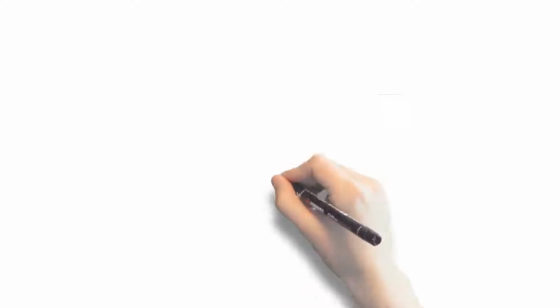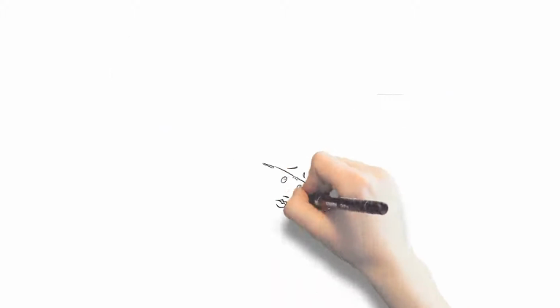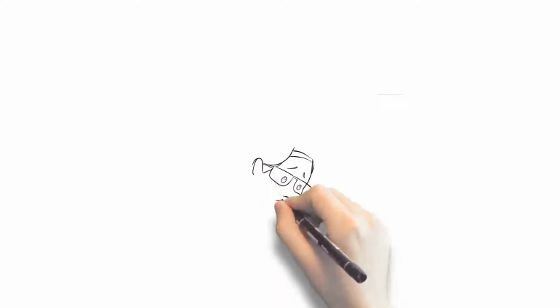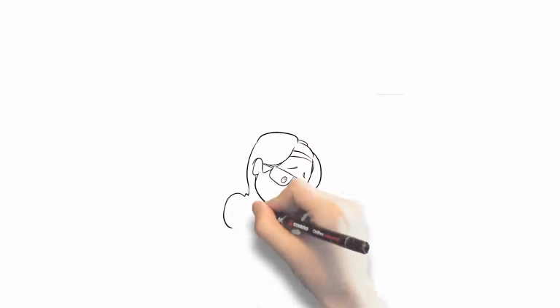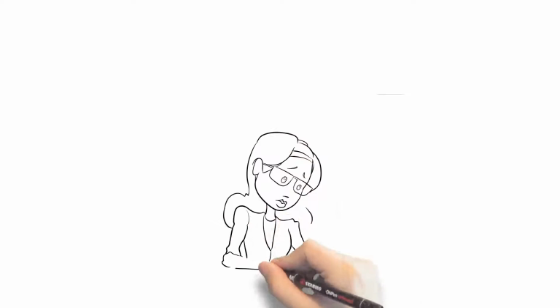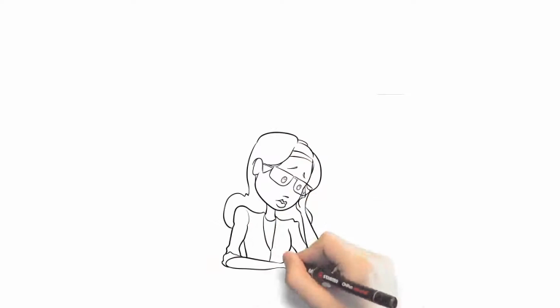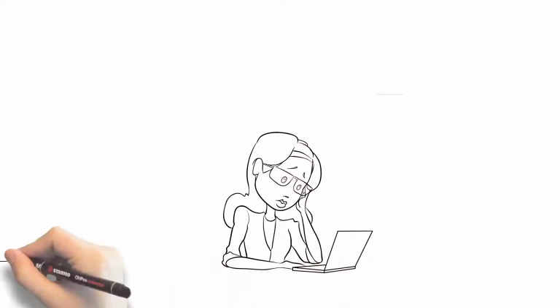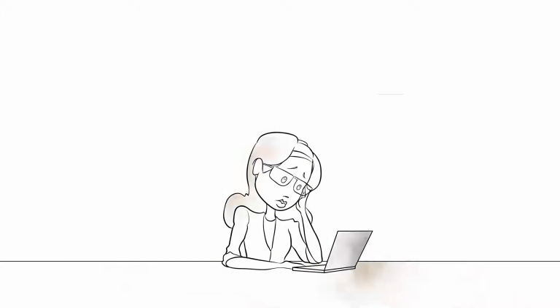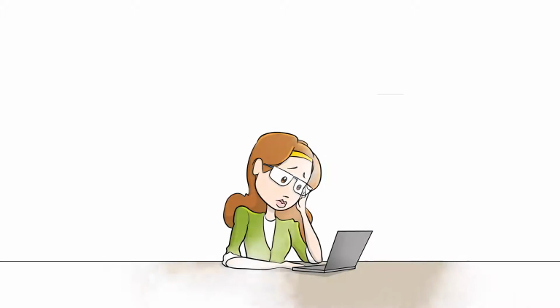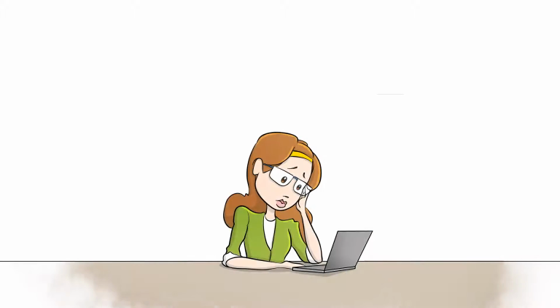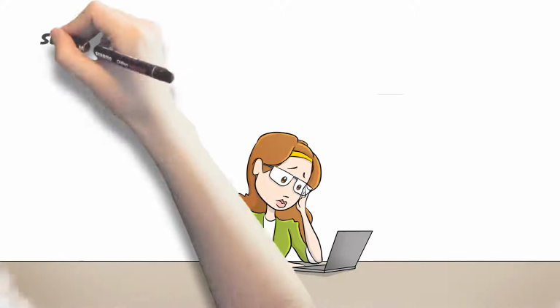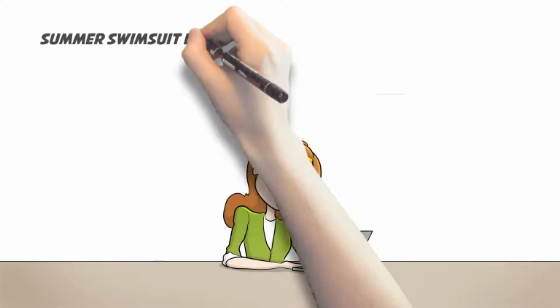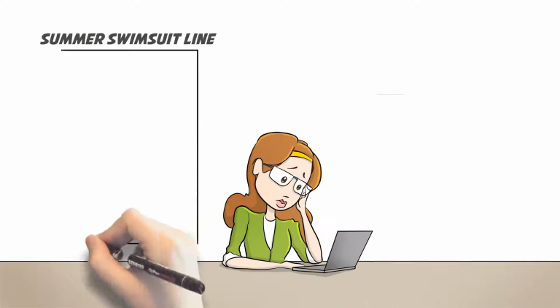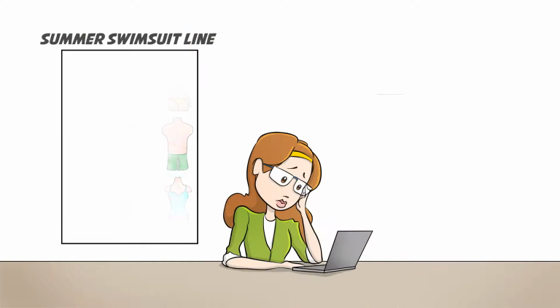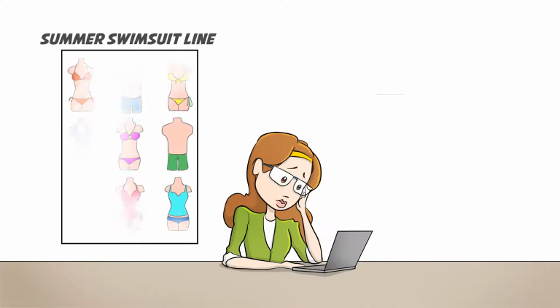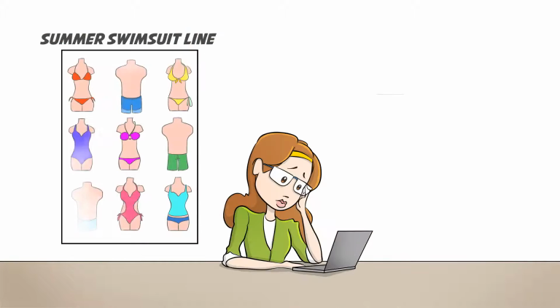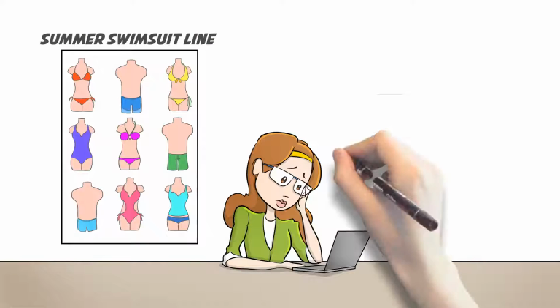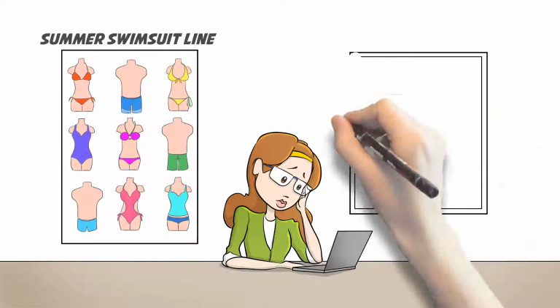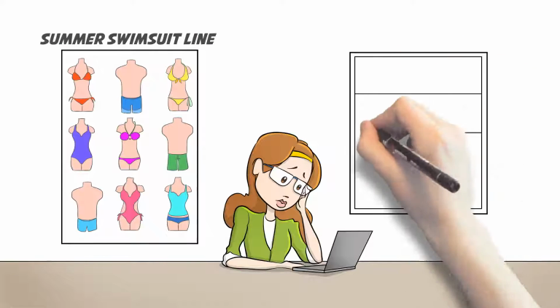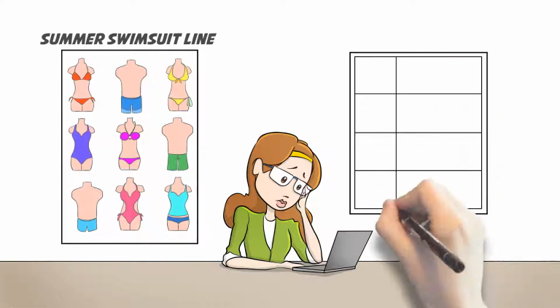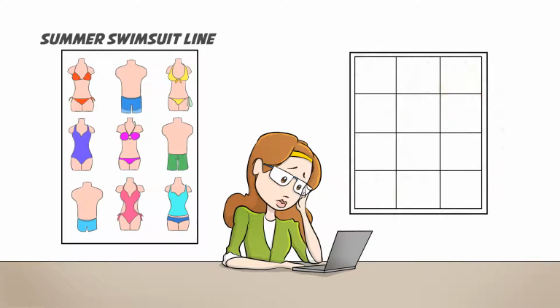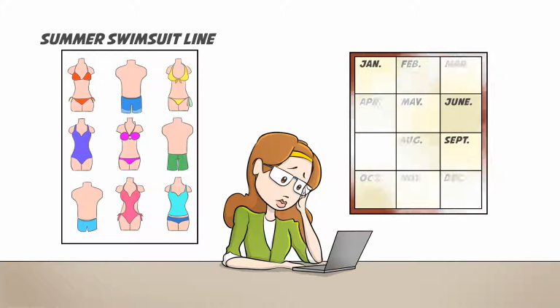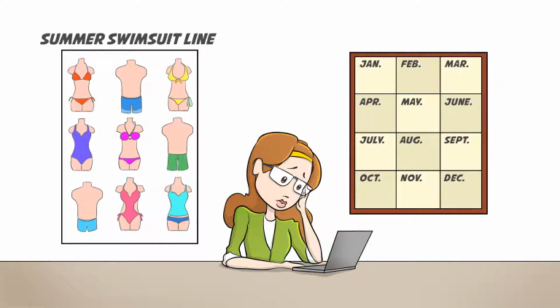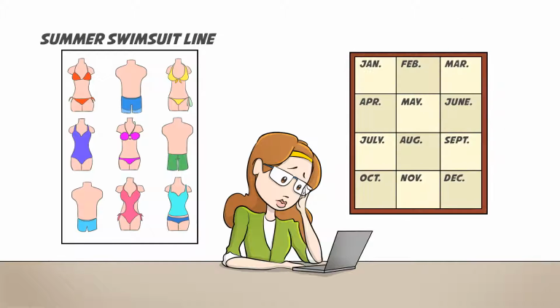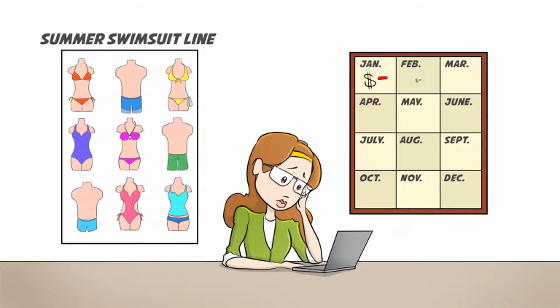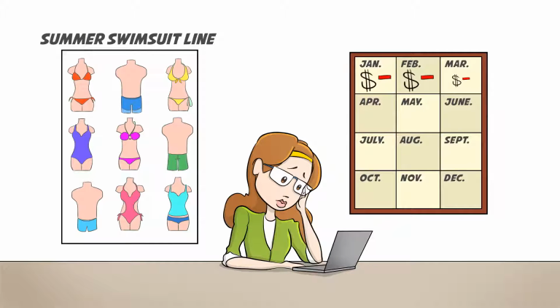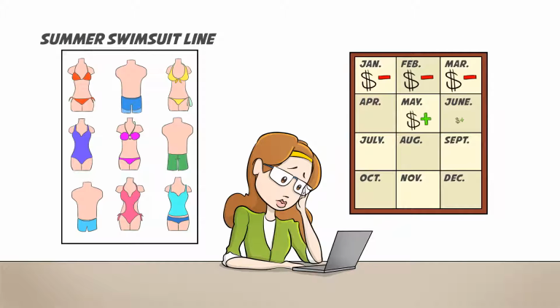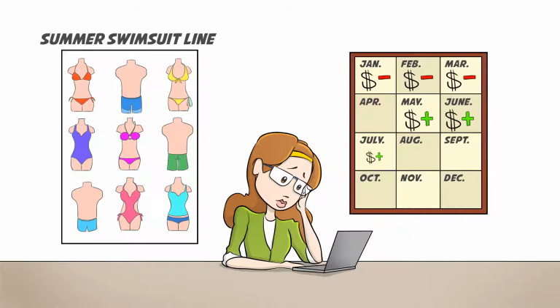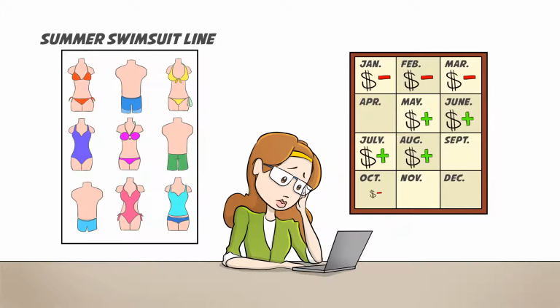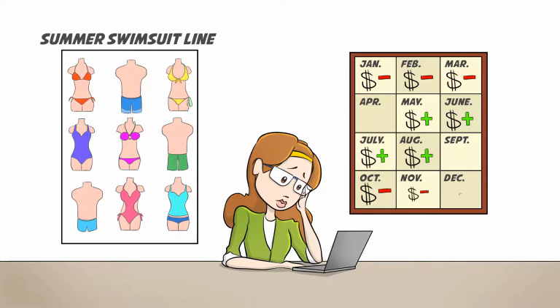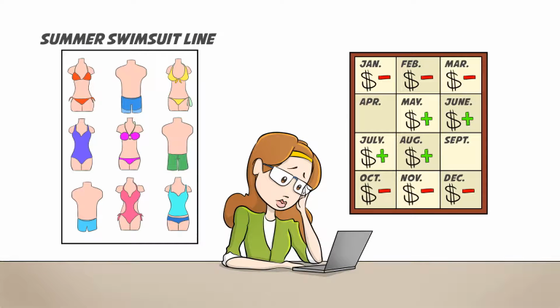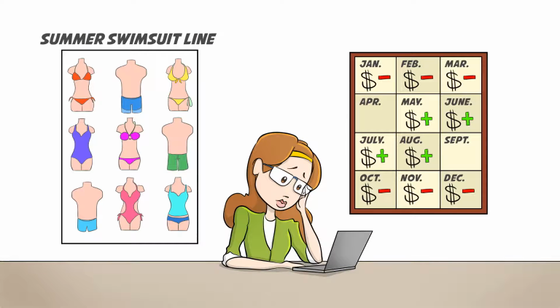Amy's swimsuit business does most of its sales during spring and summer. When it's time to buy inventory for the upcoming selling season, she needs to pay her suppliers upfront, which can deplete cash.